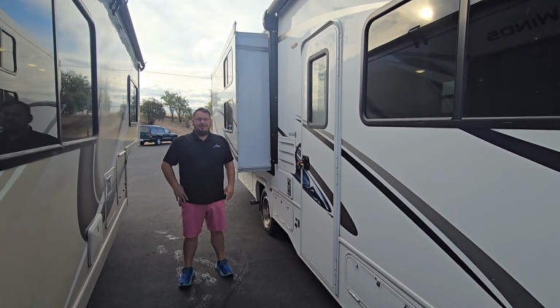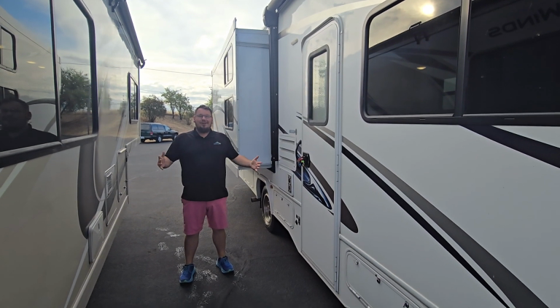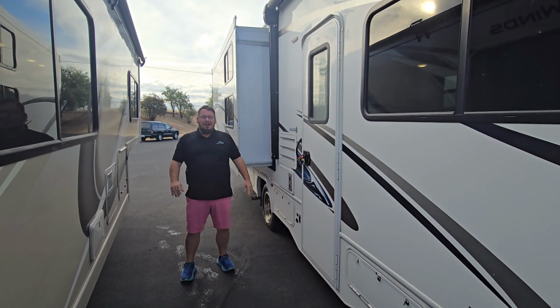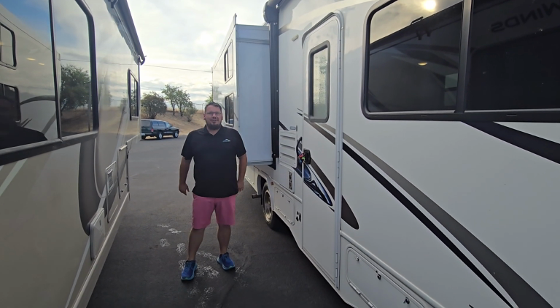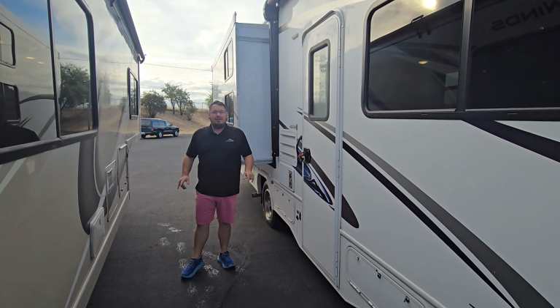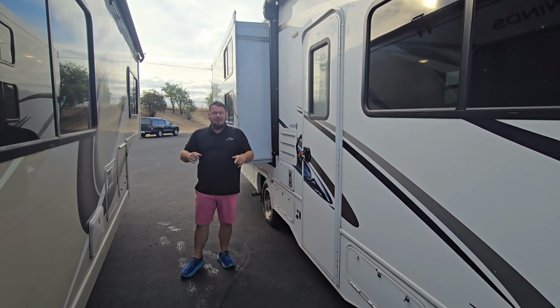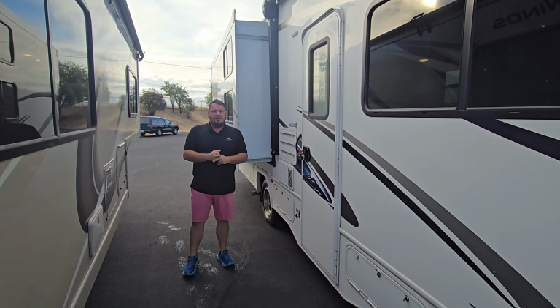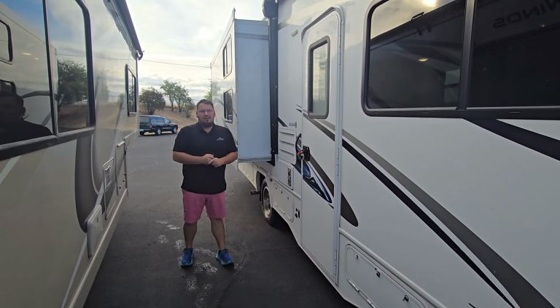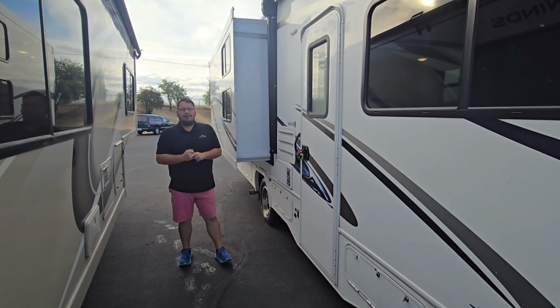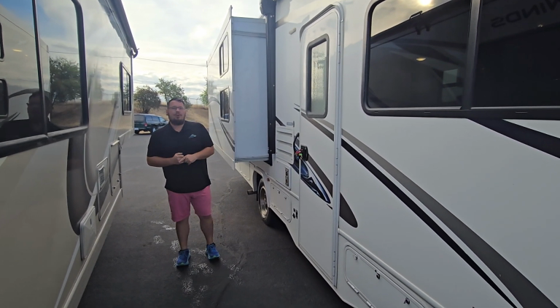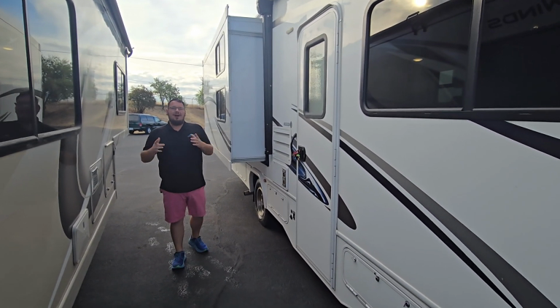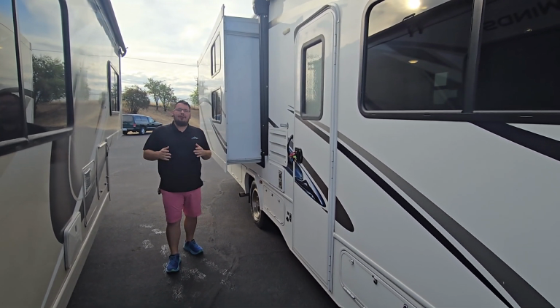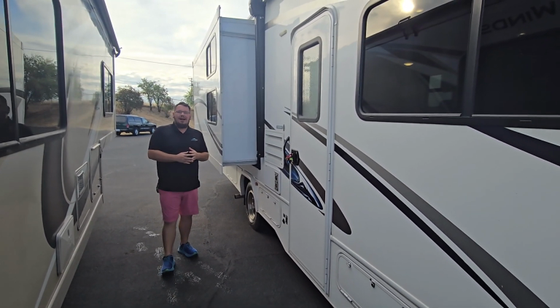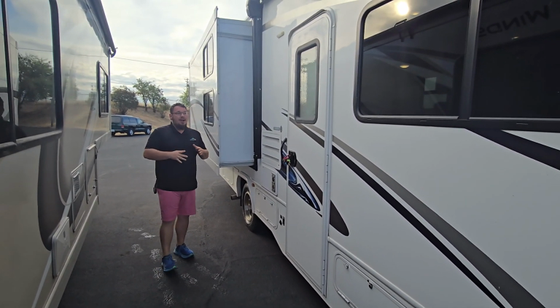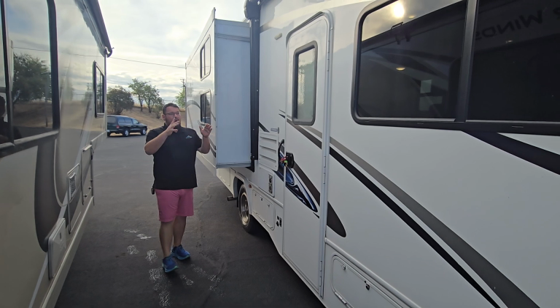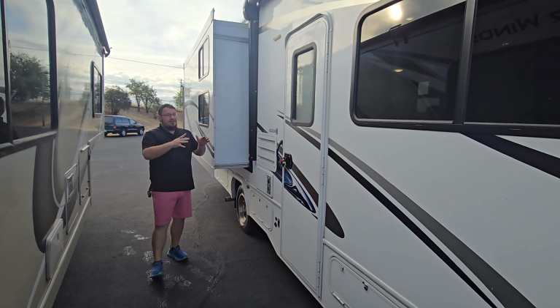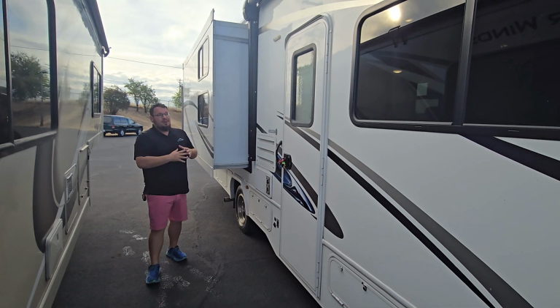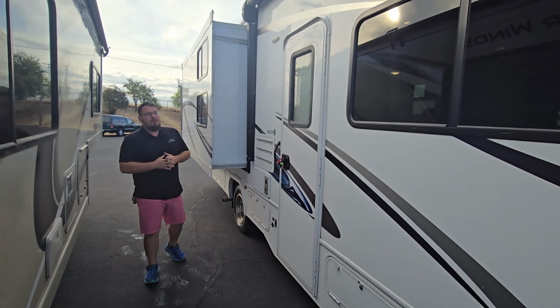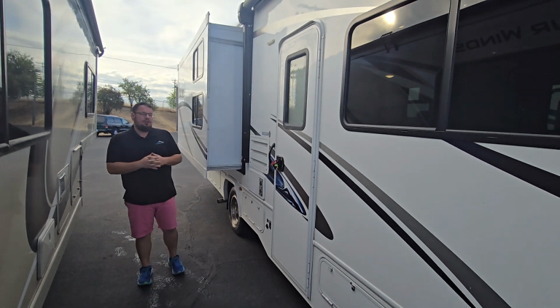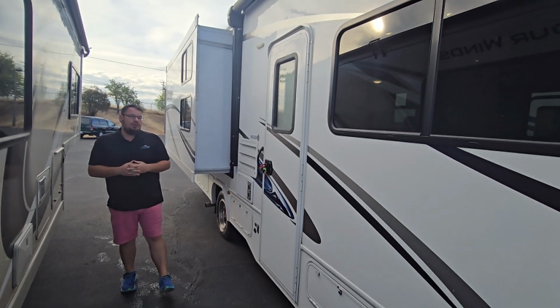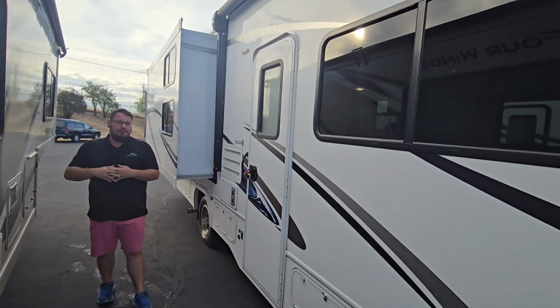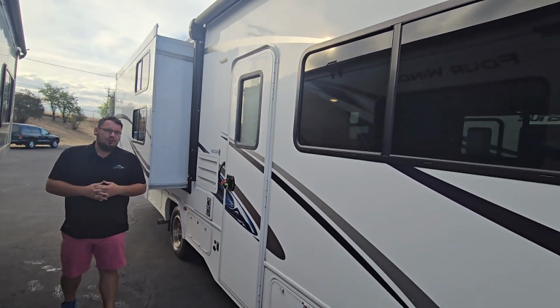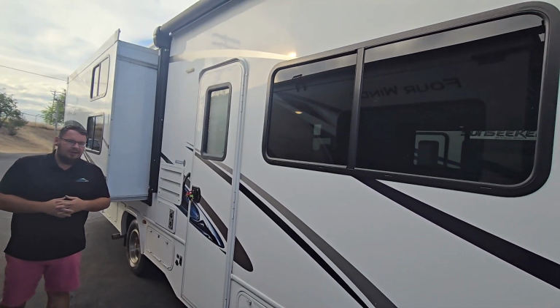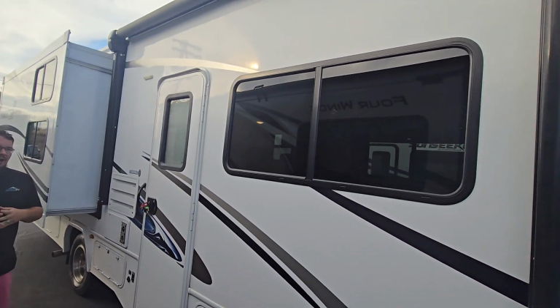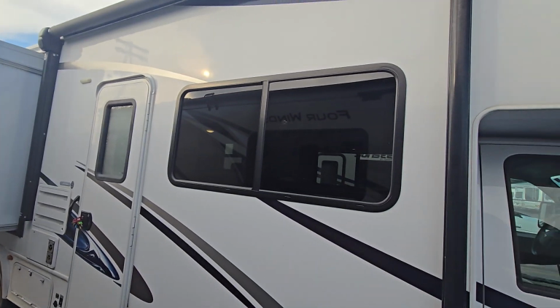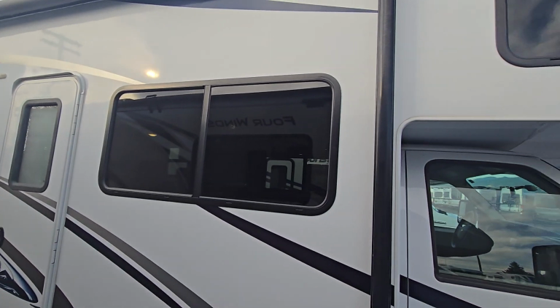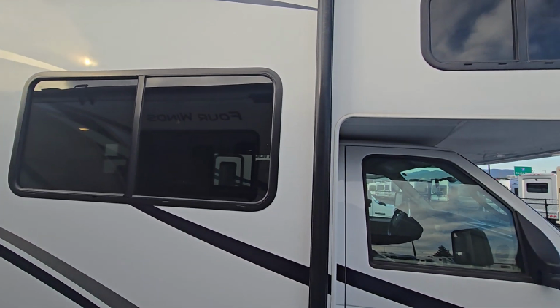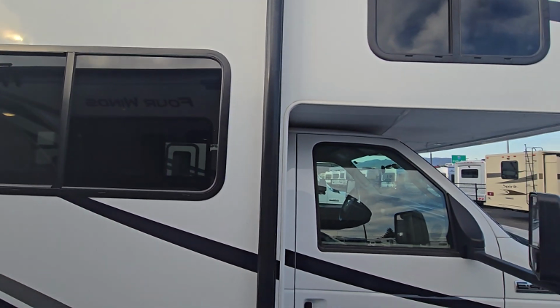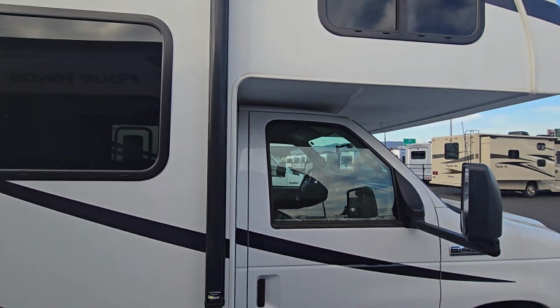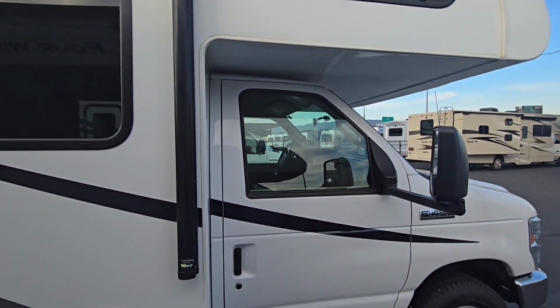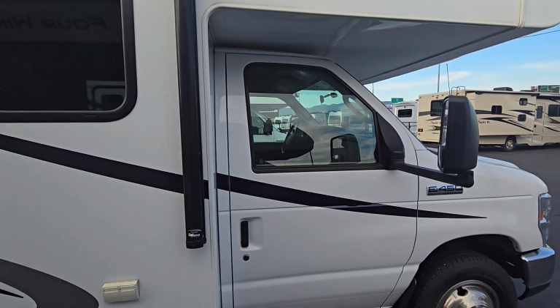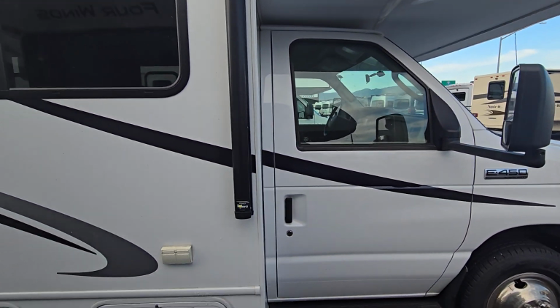Hello everyone, John Wilson here at Johnson RV in Medford, Oregon right off of Corellic Highway. Right next to us we have a beautiful 2020 Forest River, floor plan 3251LV.